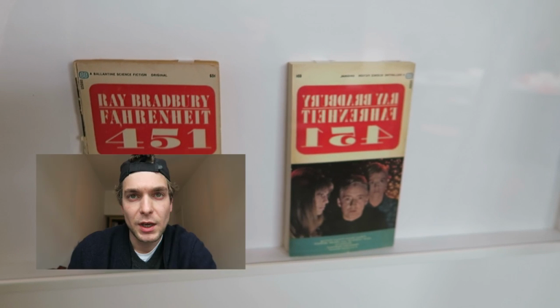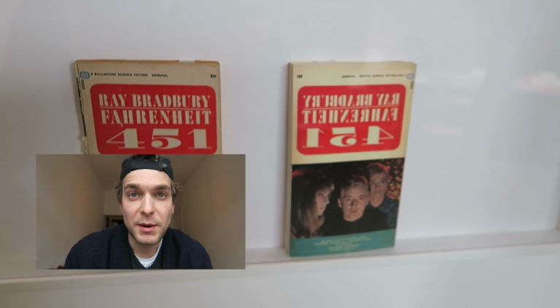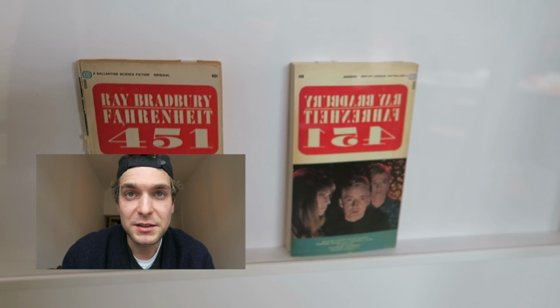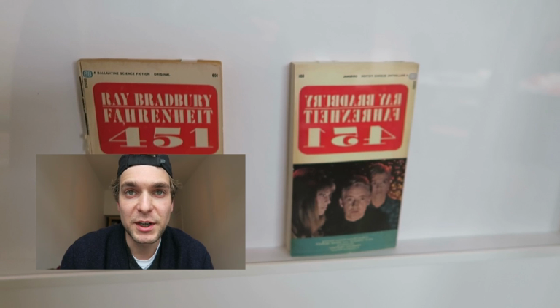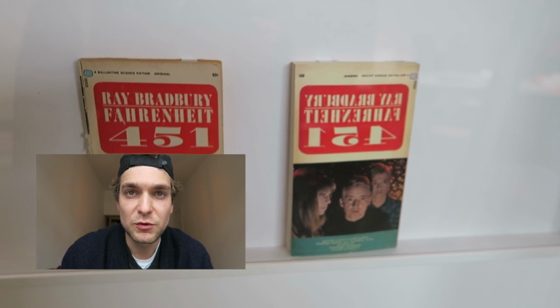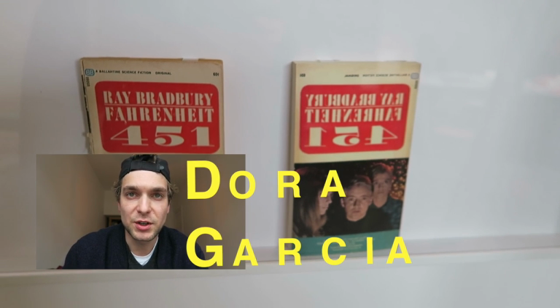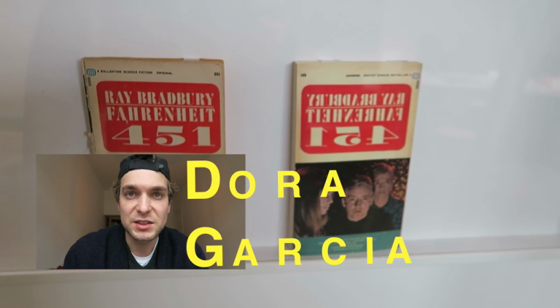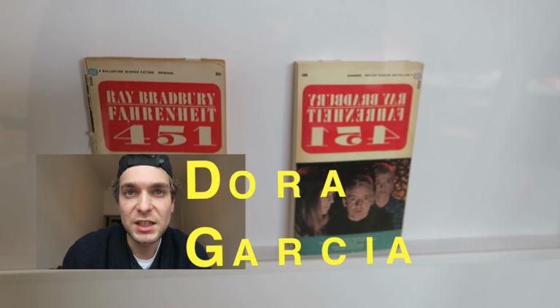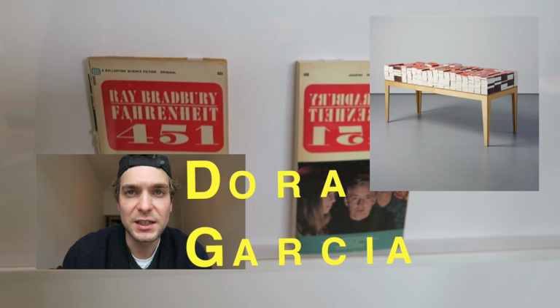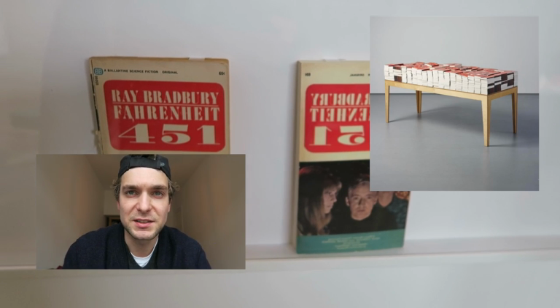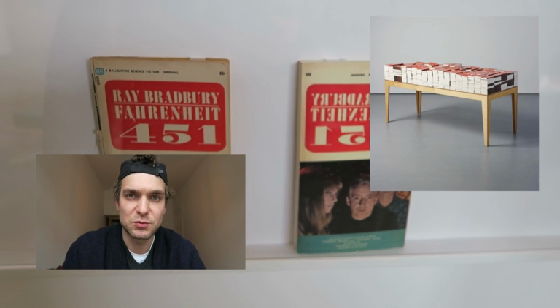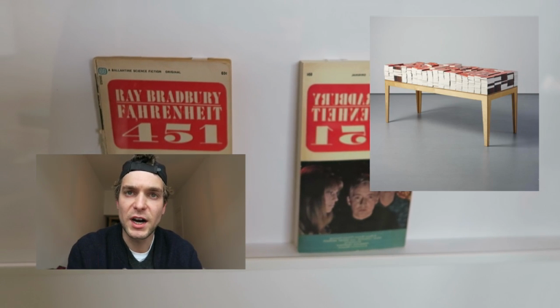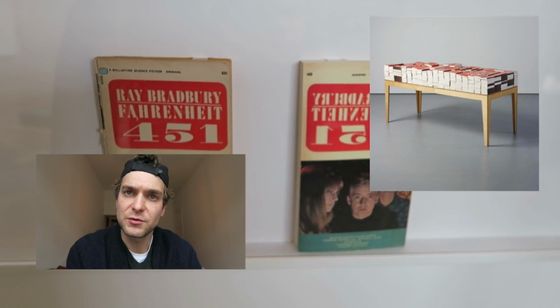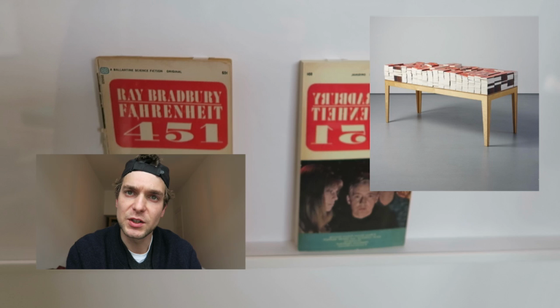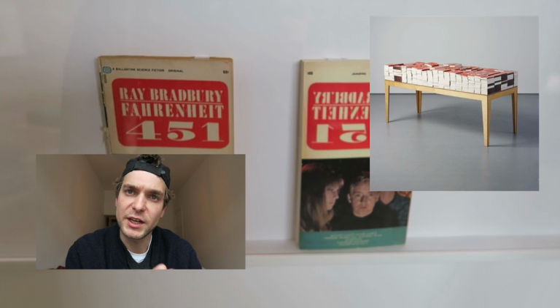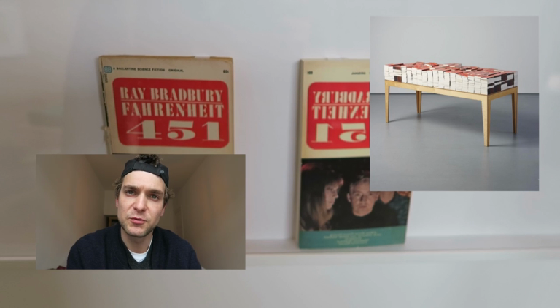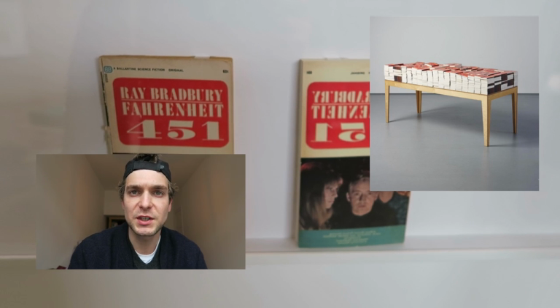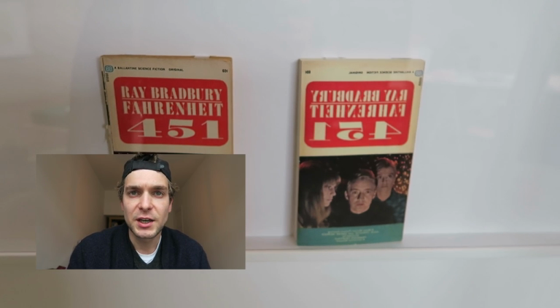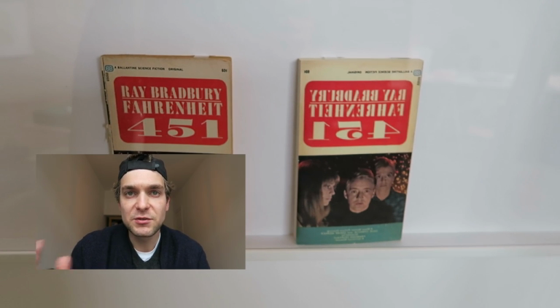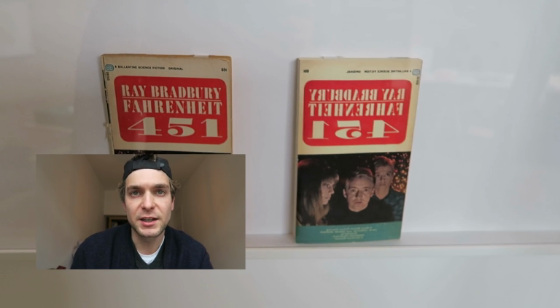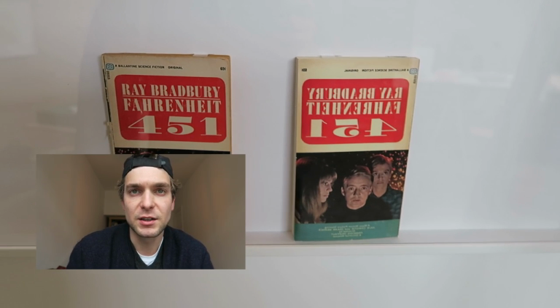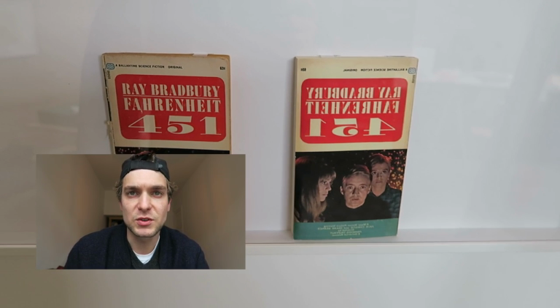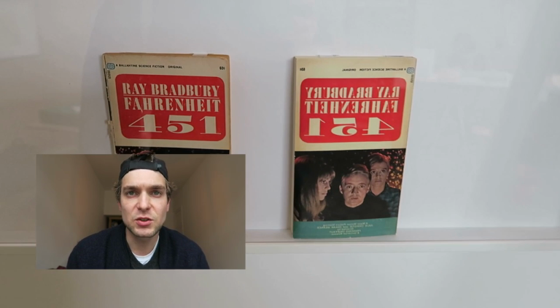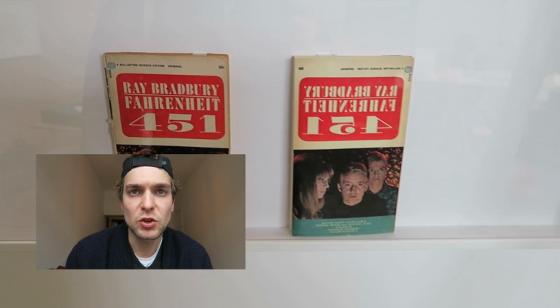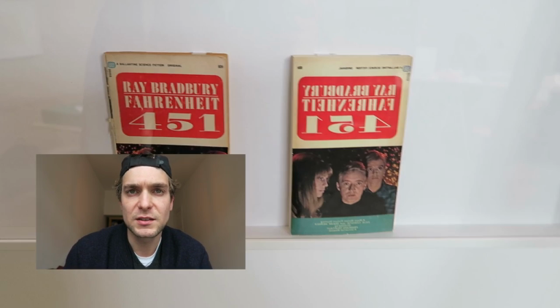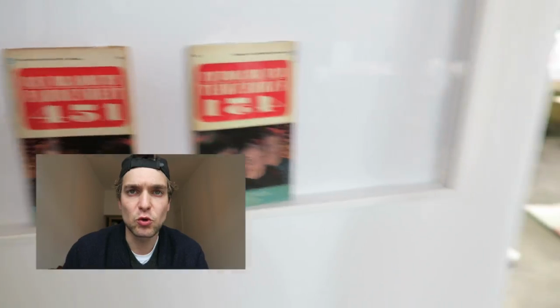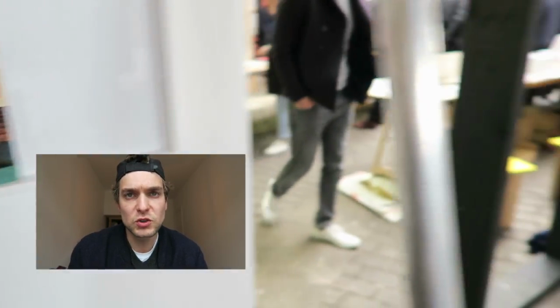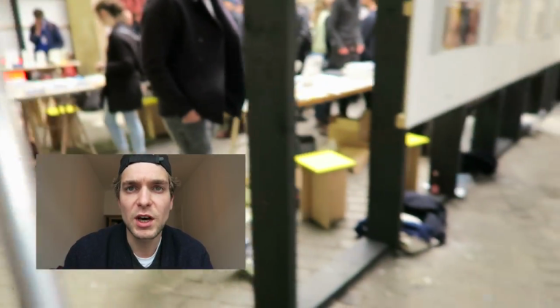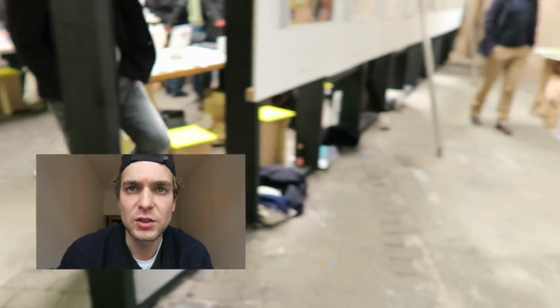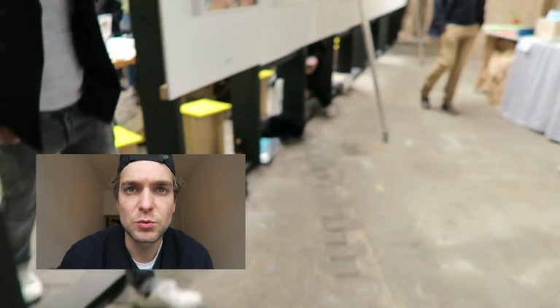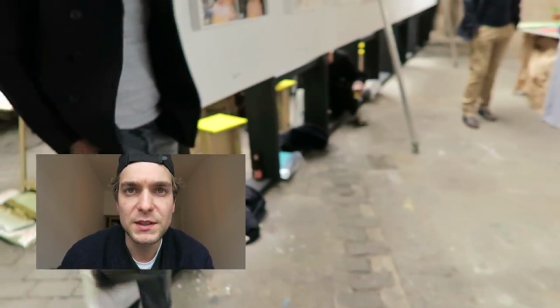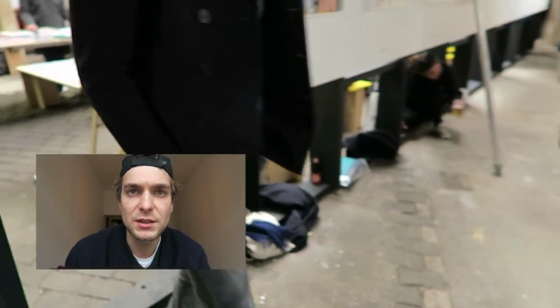This is a sculpture by Donna Garcia. Sie hat das Buch Fahrenheit 451 spiegelverkehrt produziert und drucken lassen in einer großen Auflage und als Skulptur präsentiert.